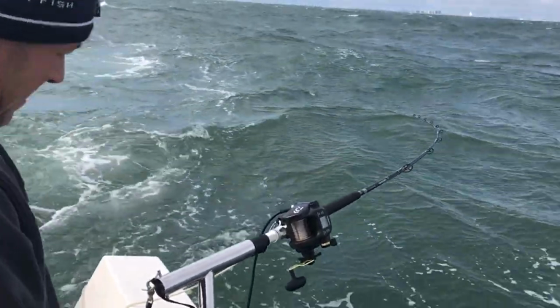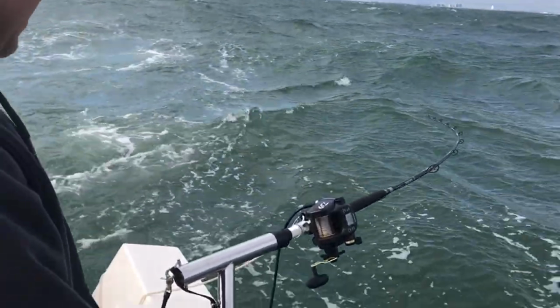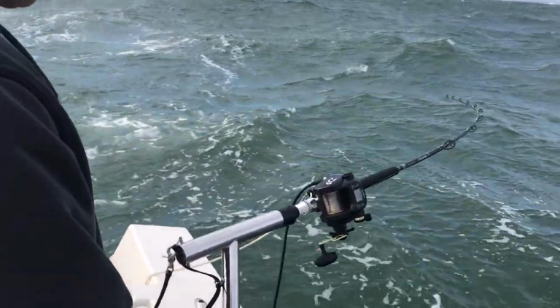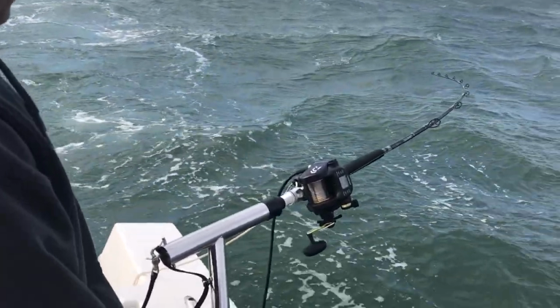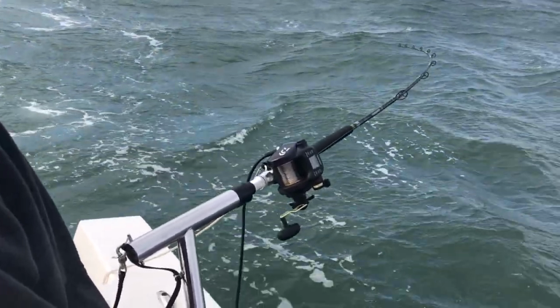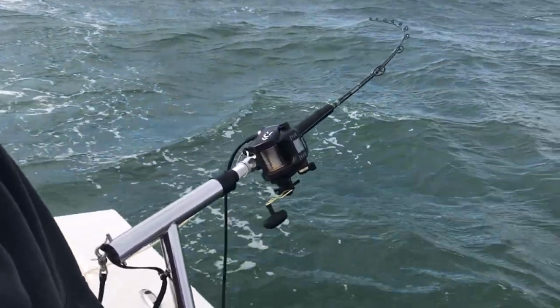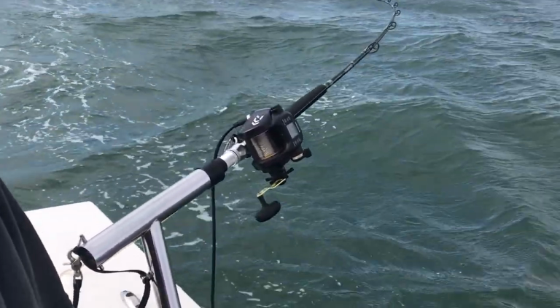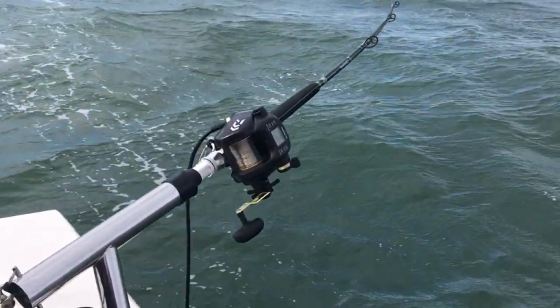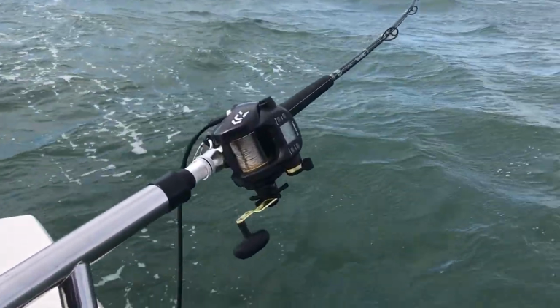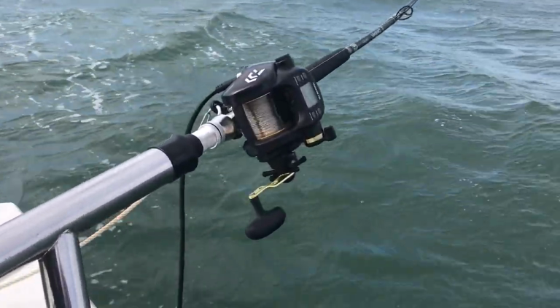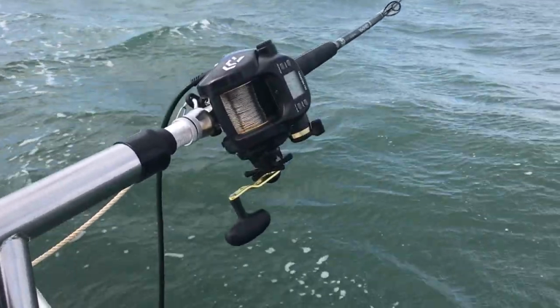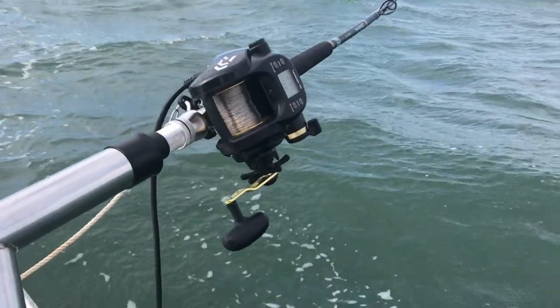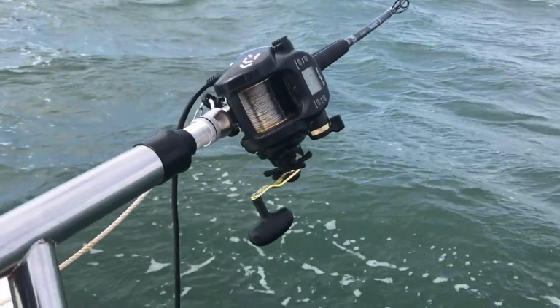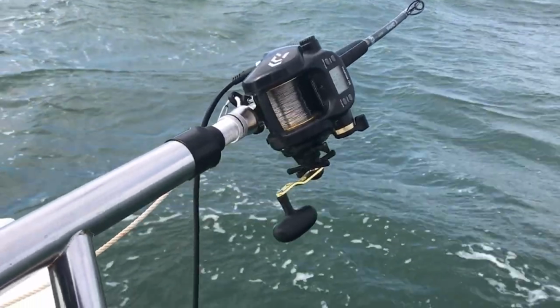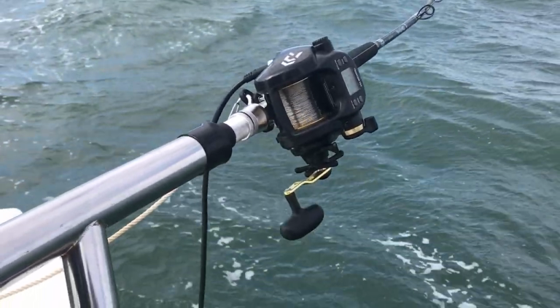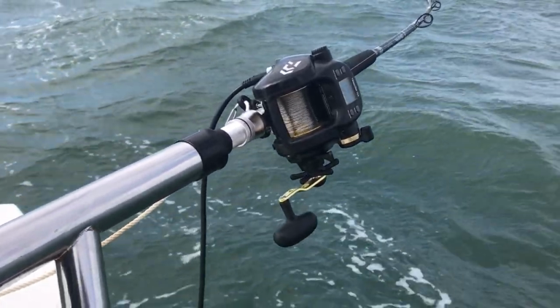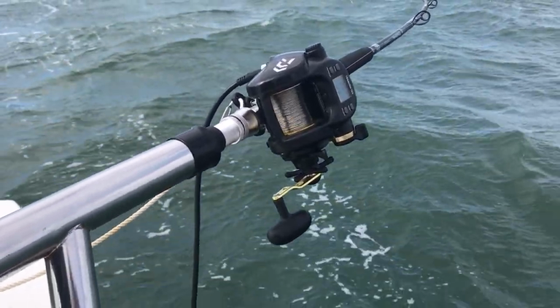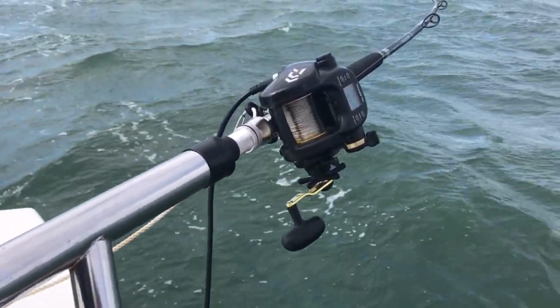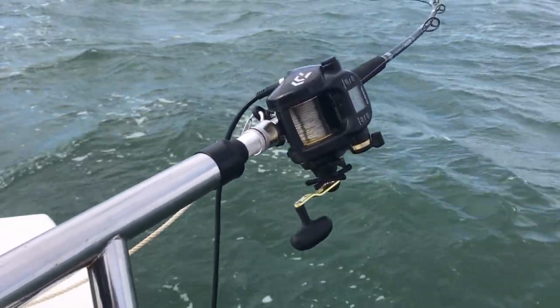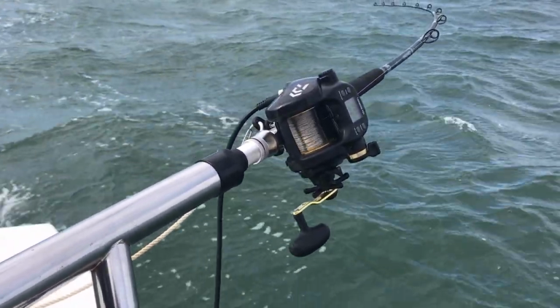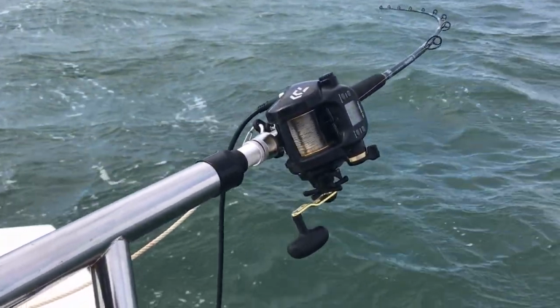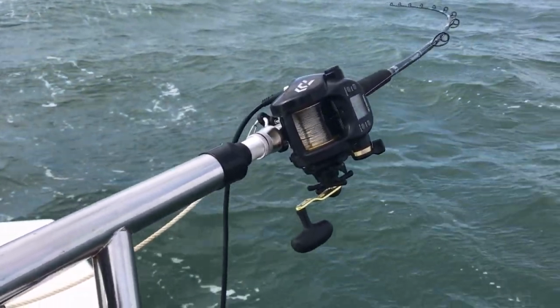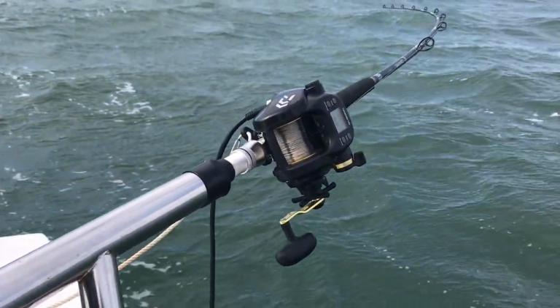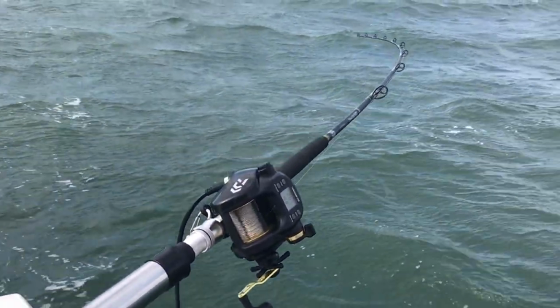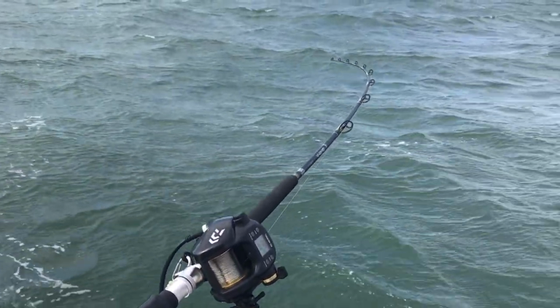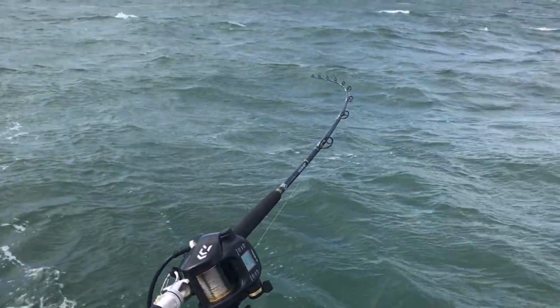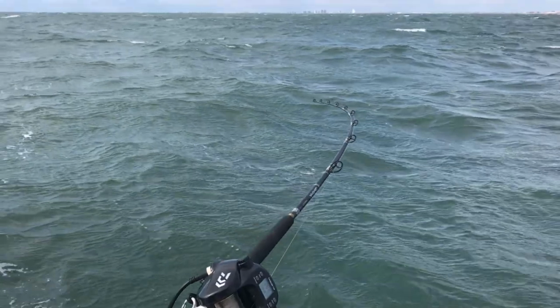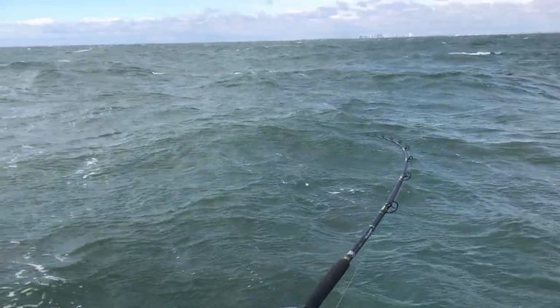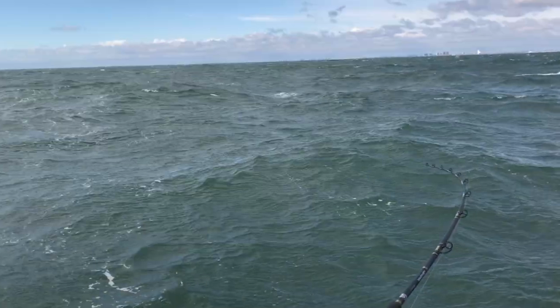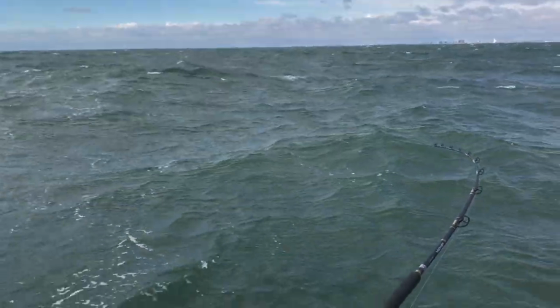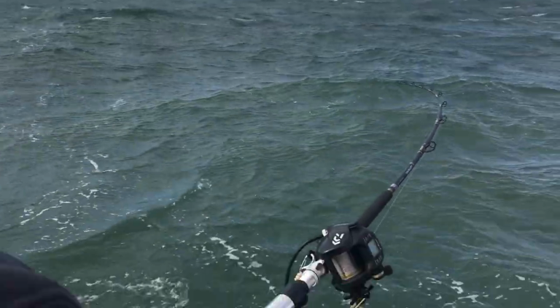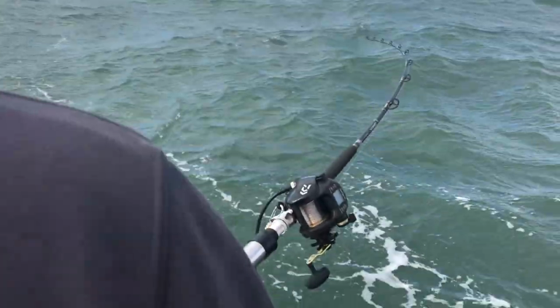Alright, mission accomplished. We came out here with one thing in mind — to get a fish on the electric. We got 6-foot seas out here and we got it done. Flat and beautiful! Yeah, flat and beautiful my ass!